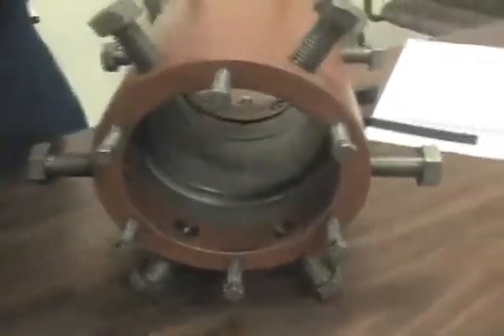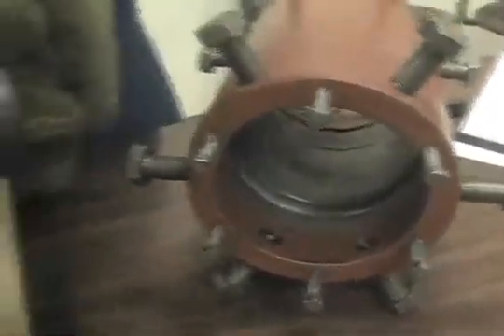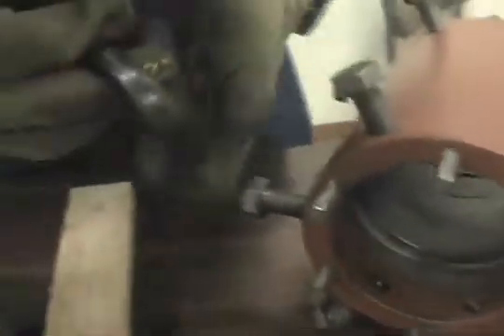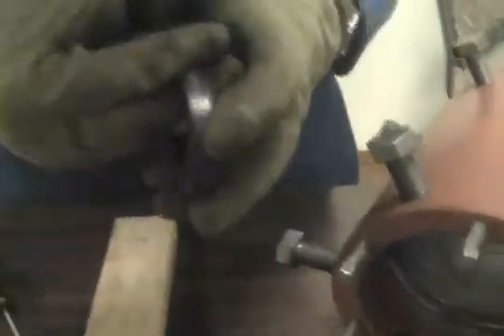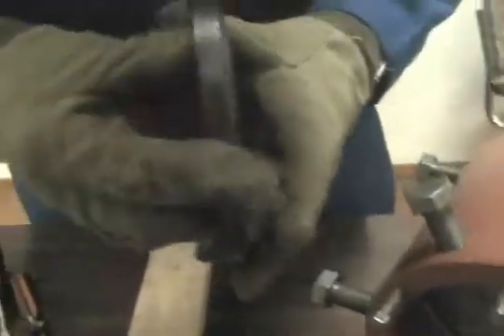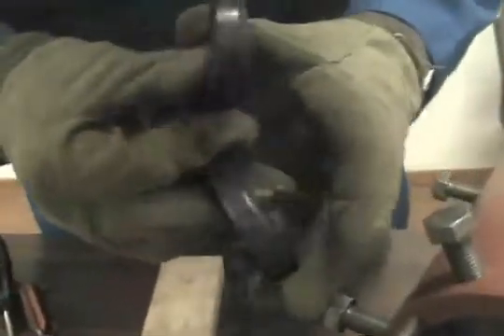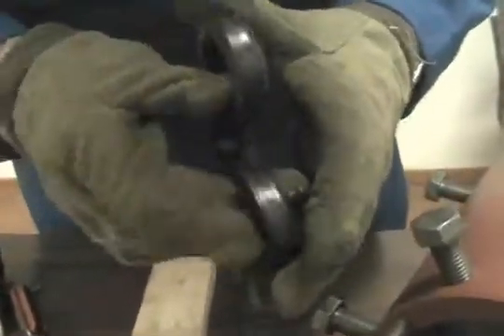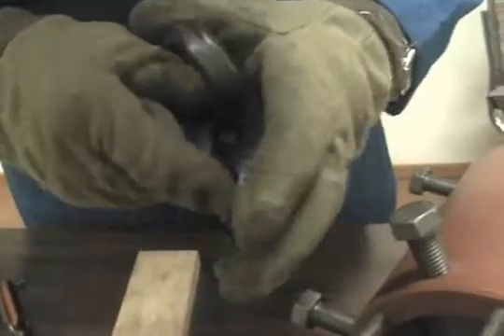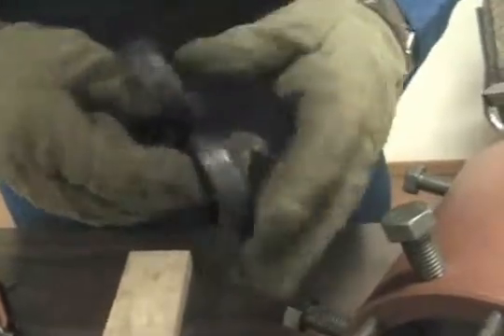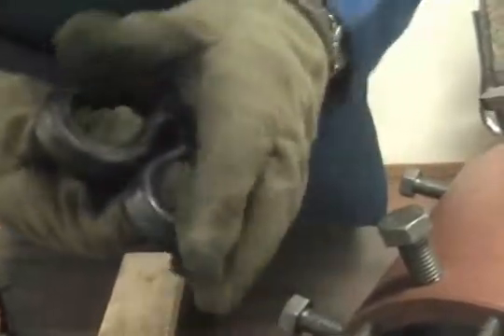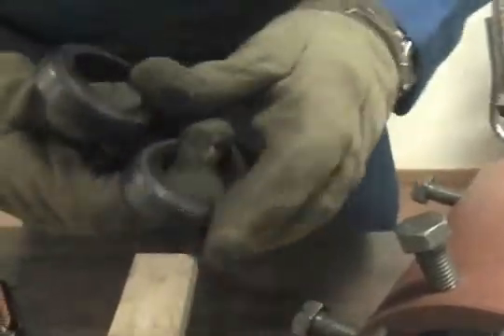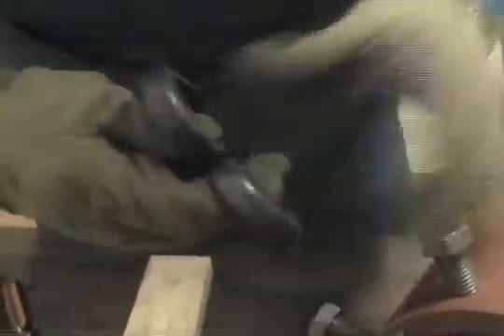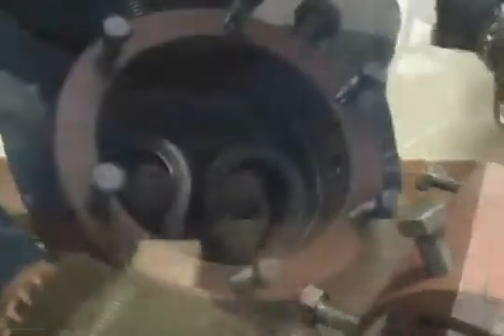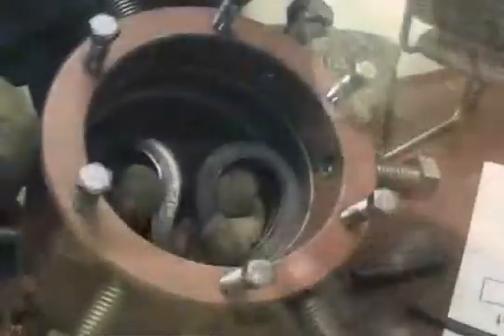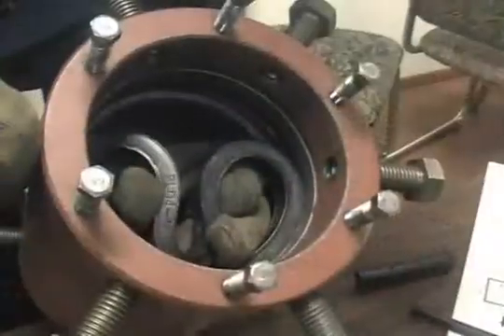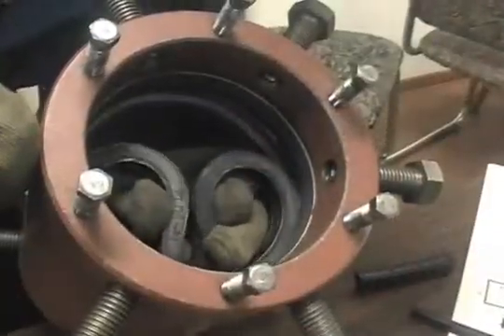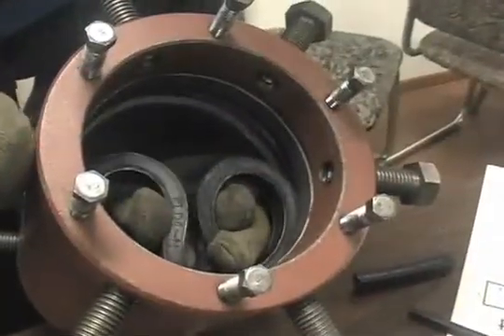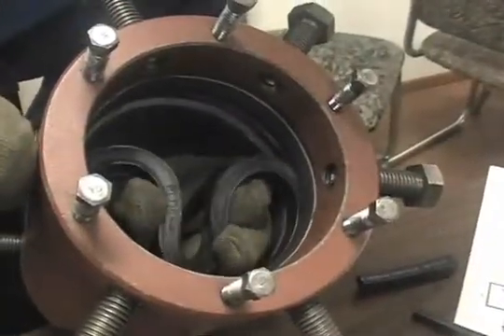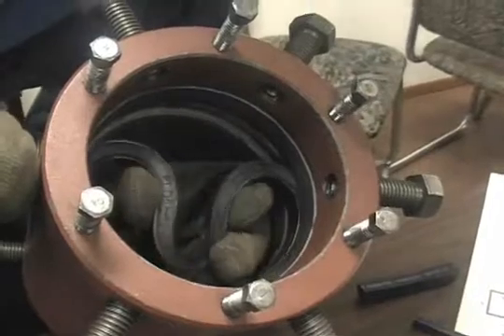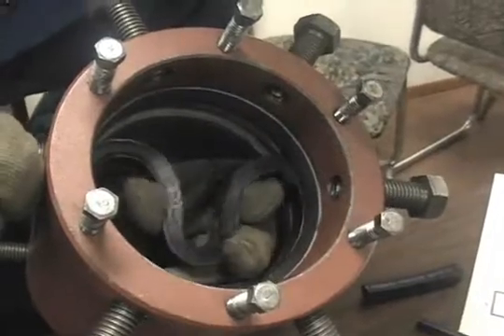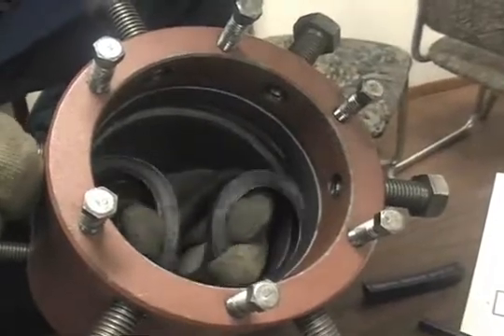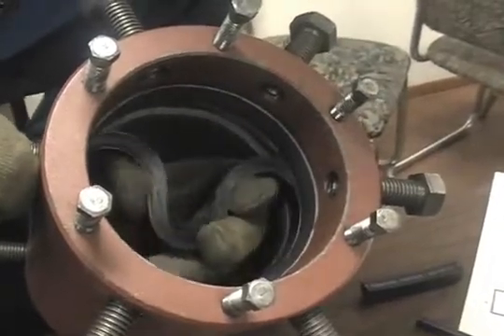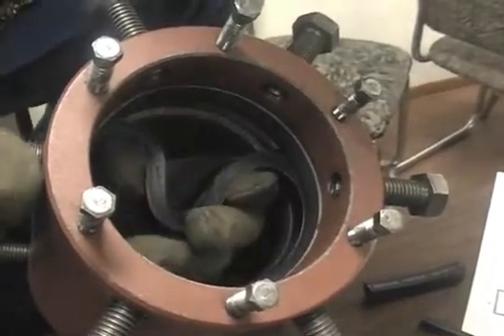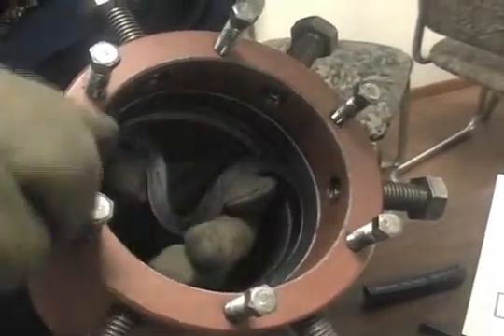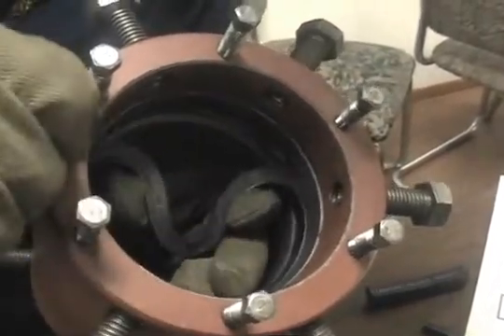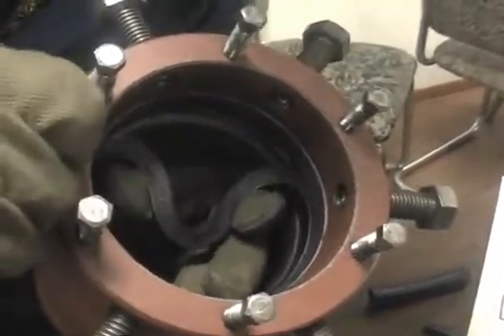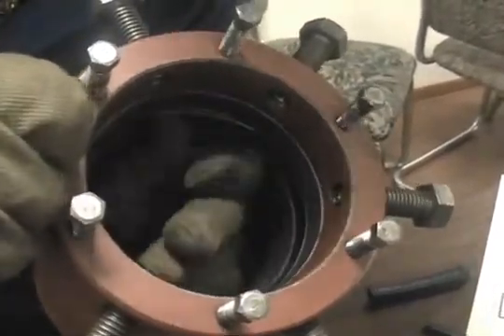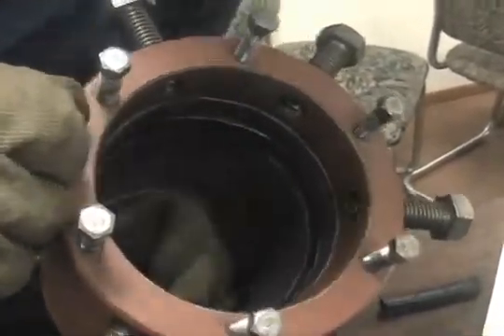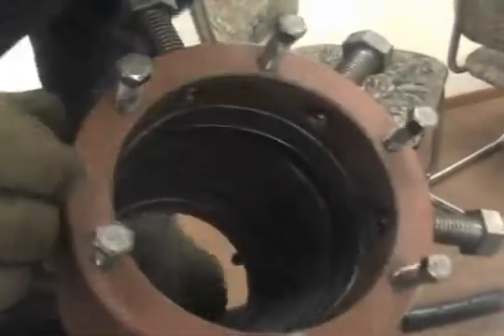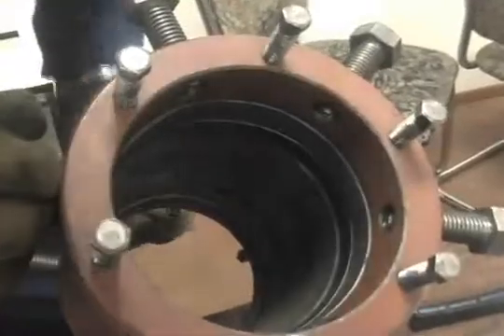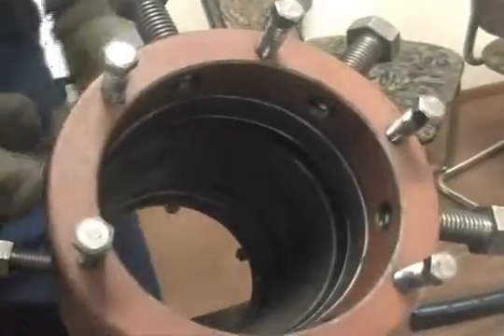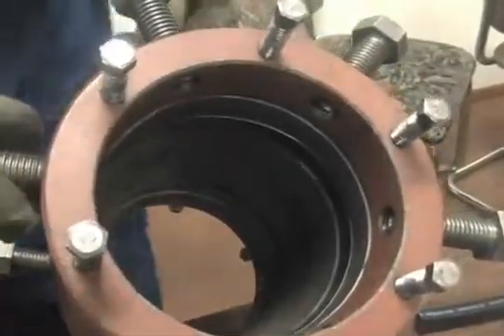You then can take the ring and fold it in on itself, put the ring on the groove, and let it go, and it should pop right in.